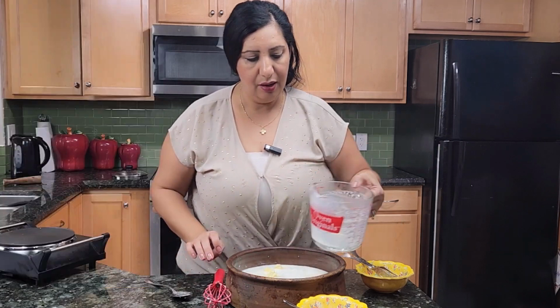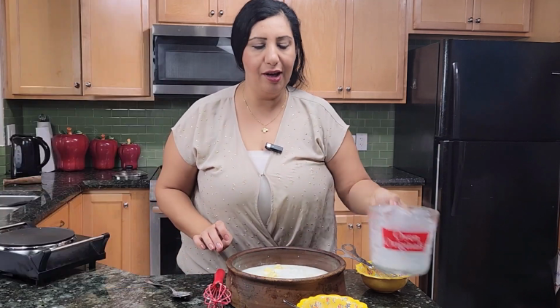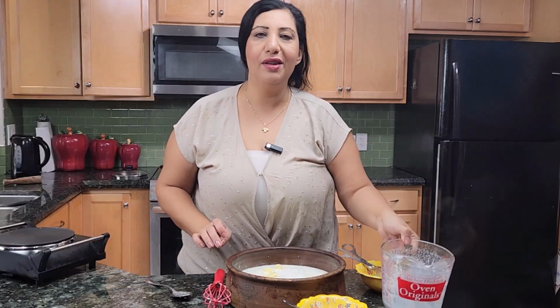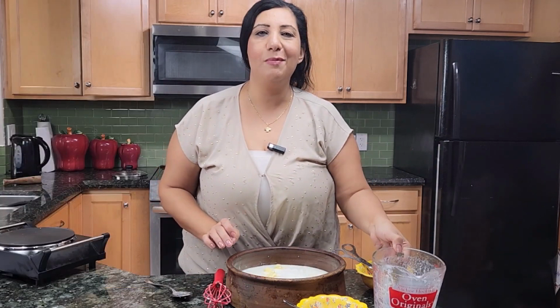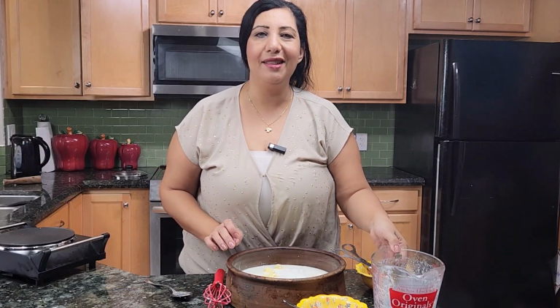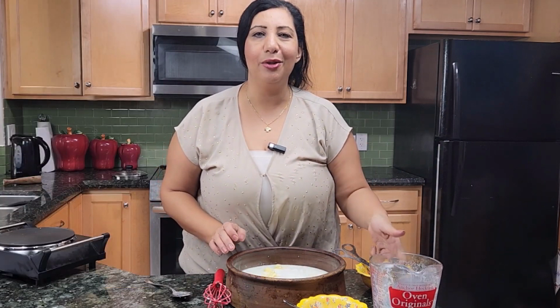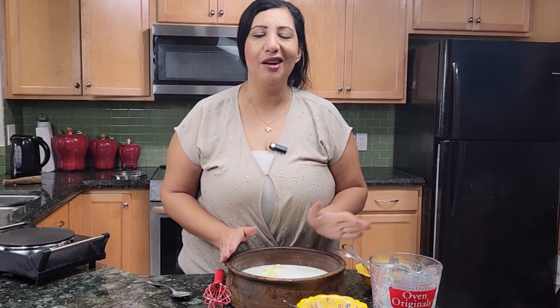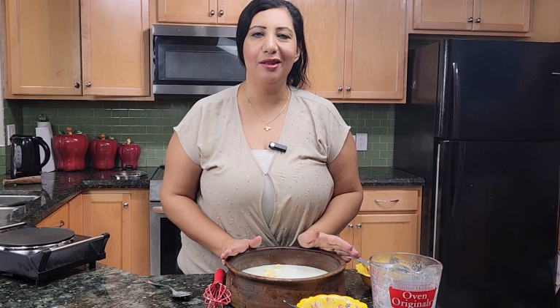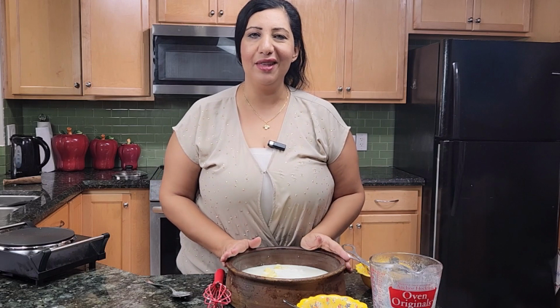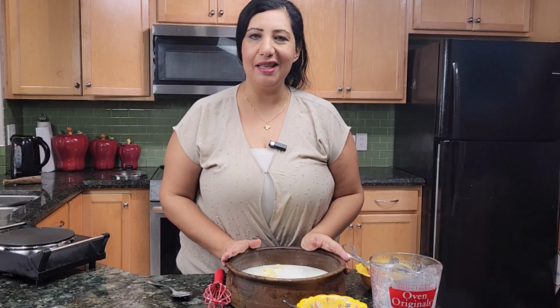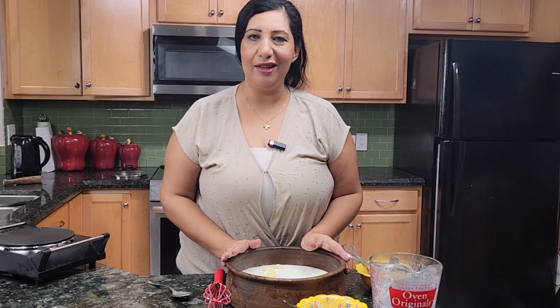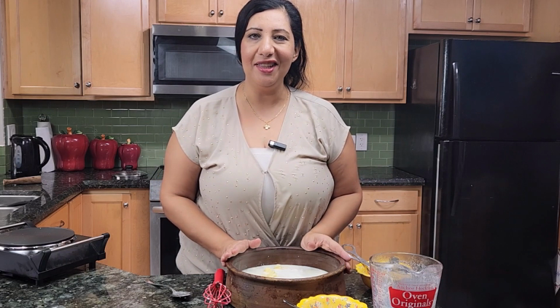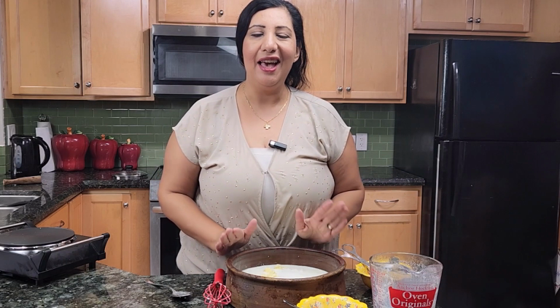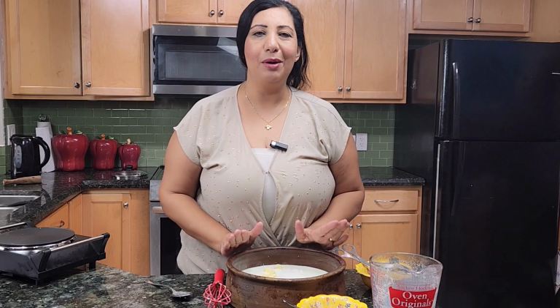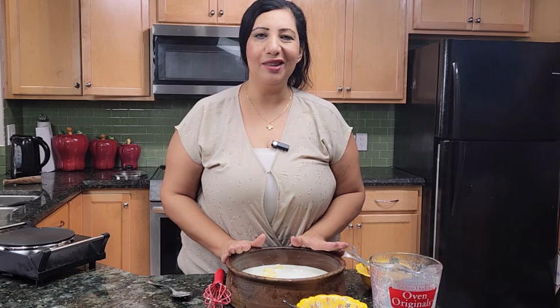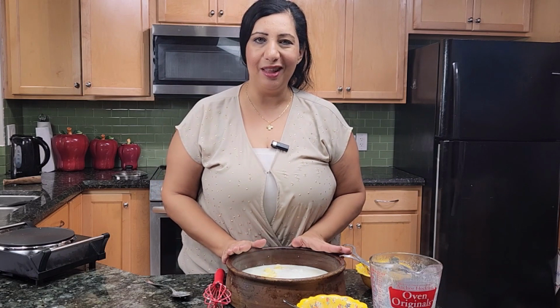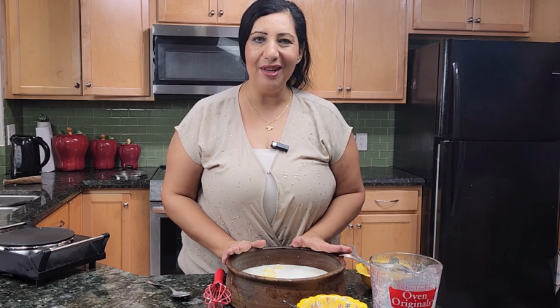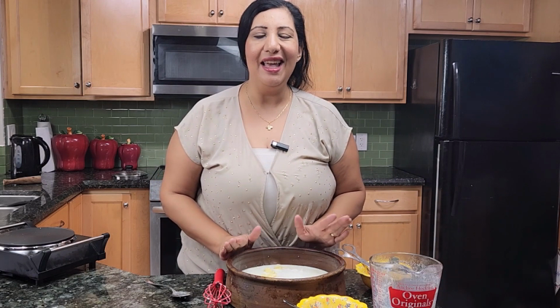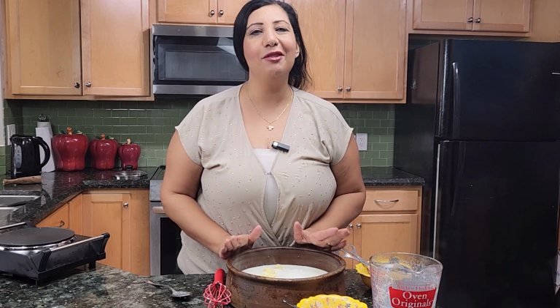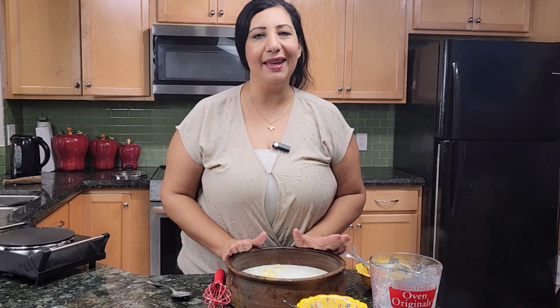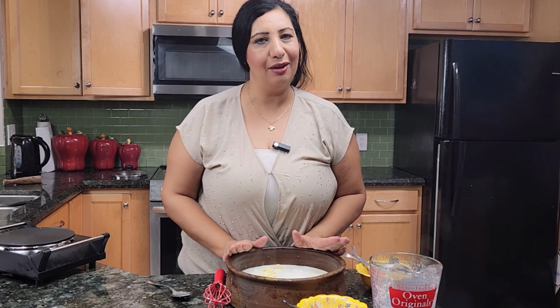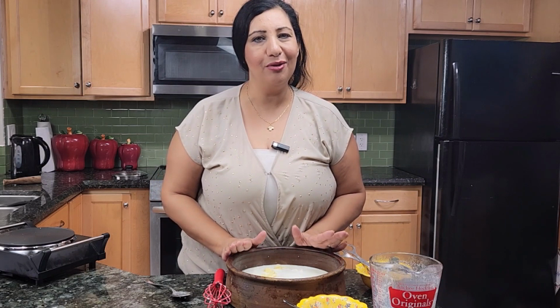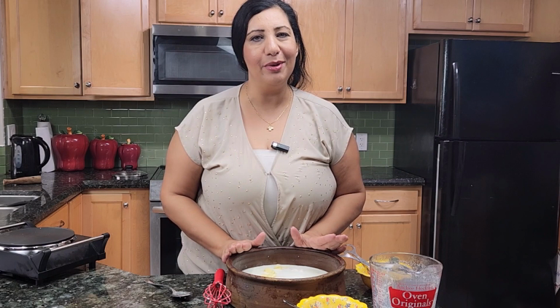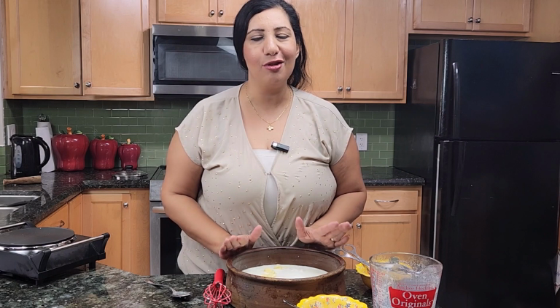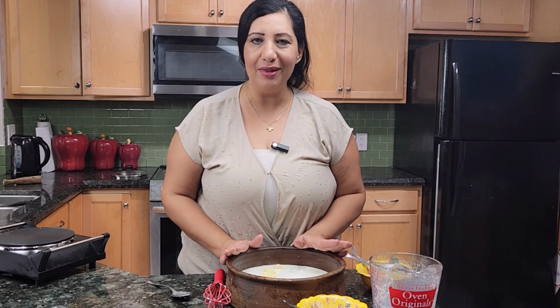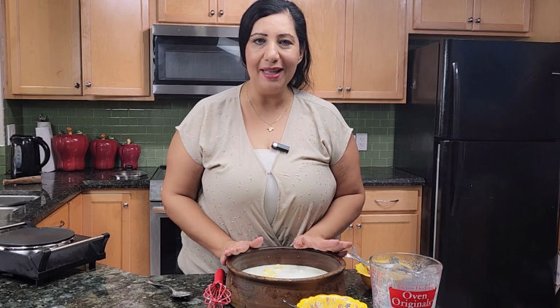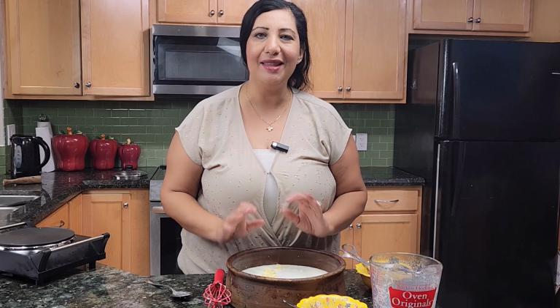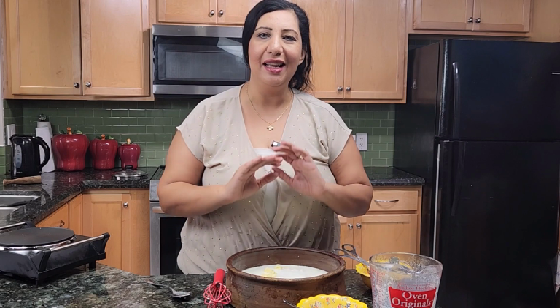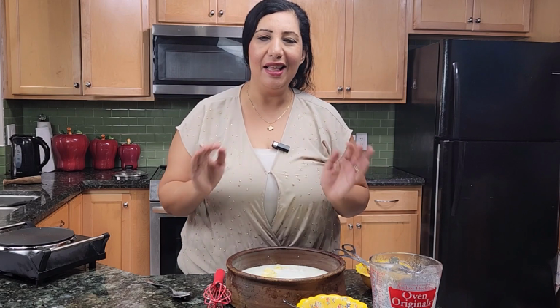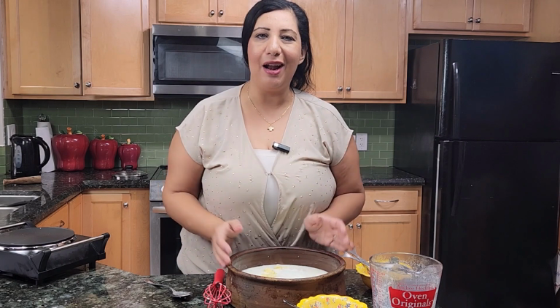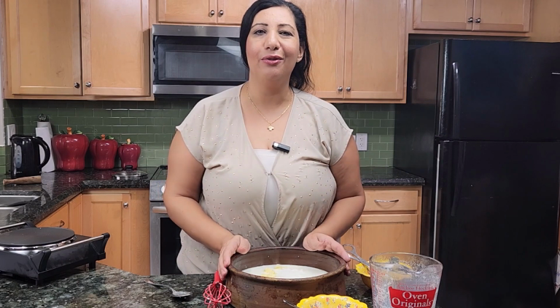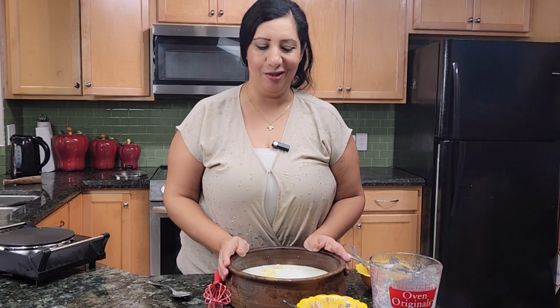My oven is preheated to 350 degrees Fahrenheit. I will put it in the oven now and it will take about 45 to 50 minutes until it's brown from the top.